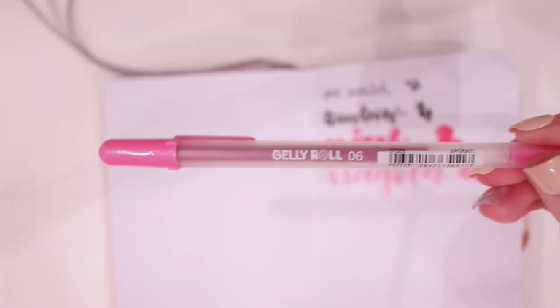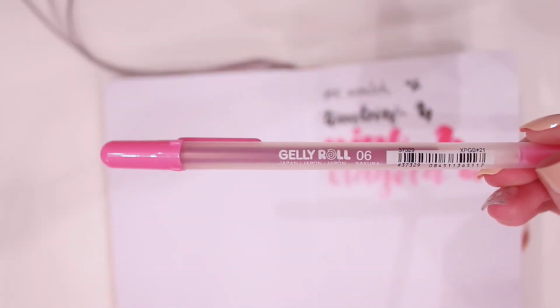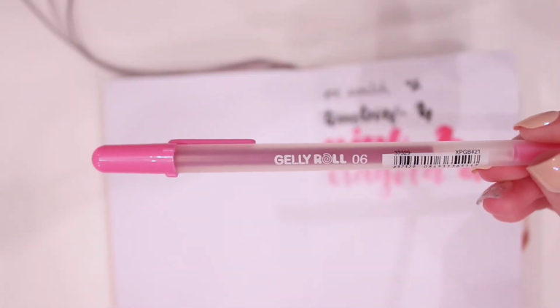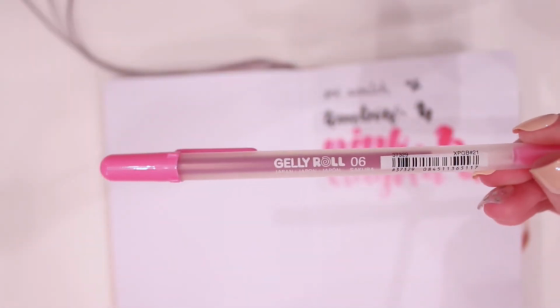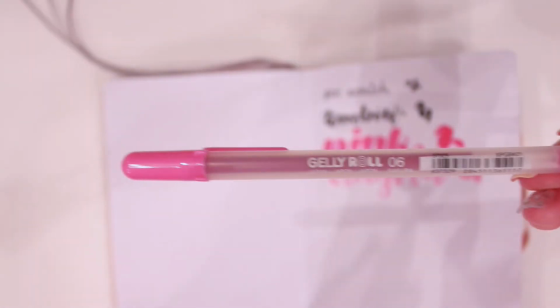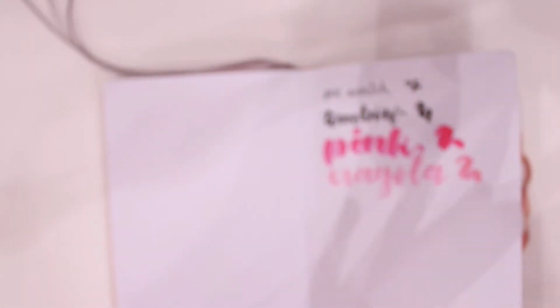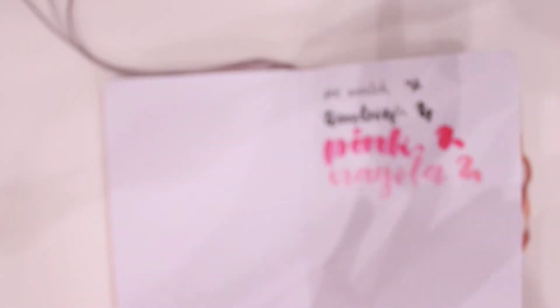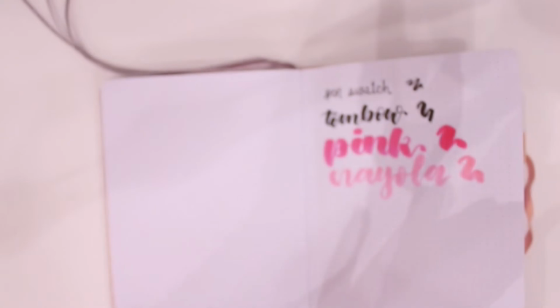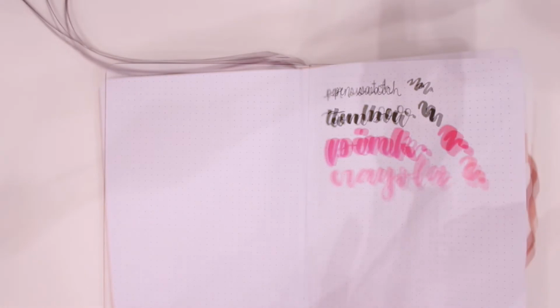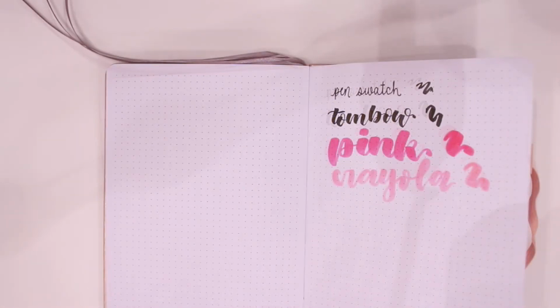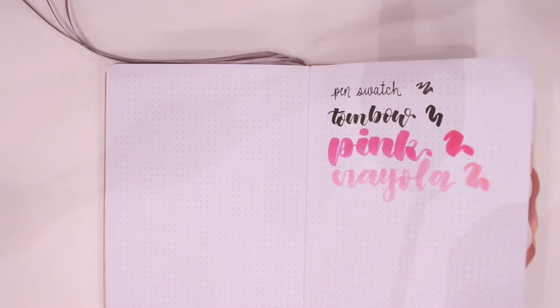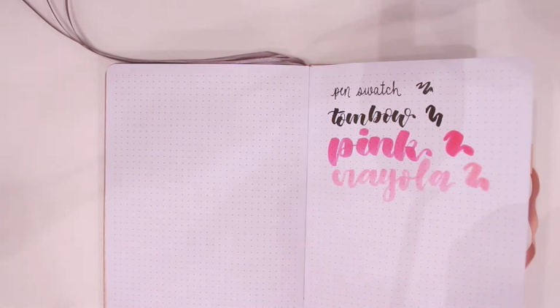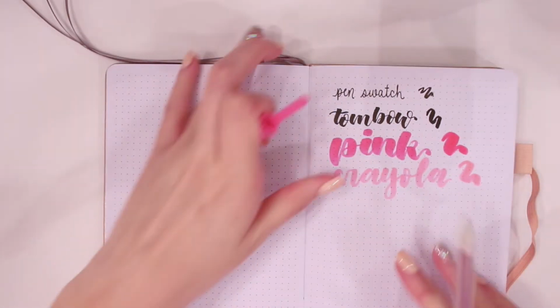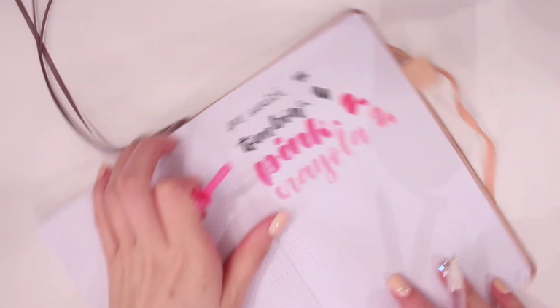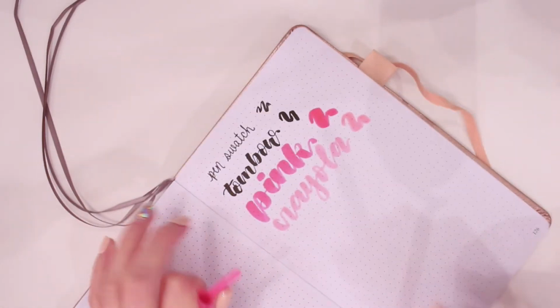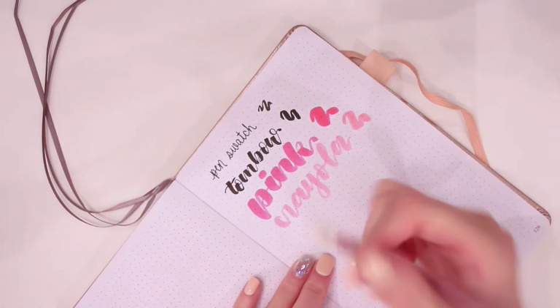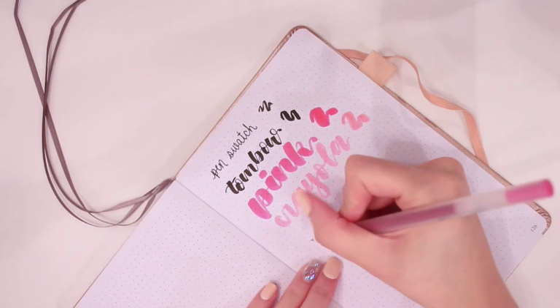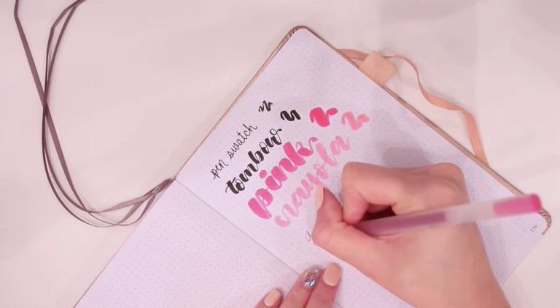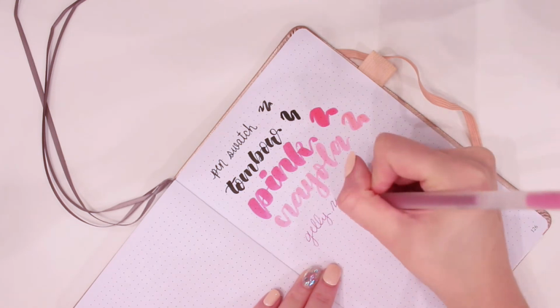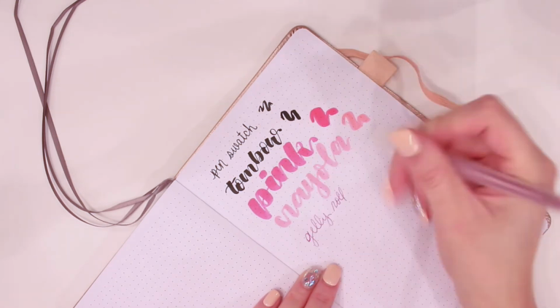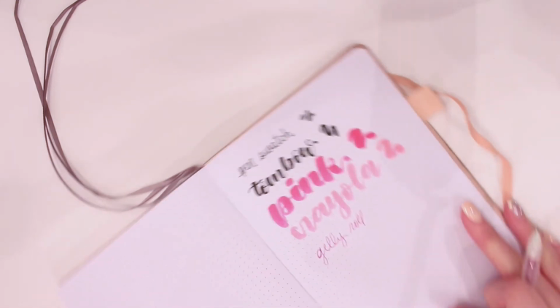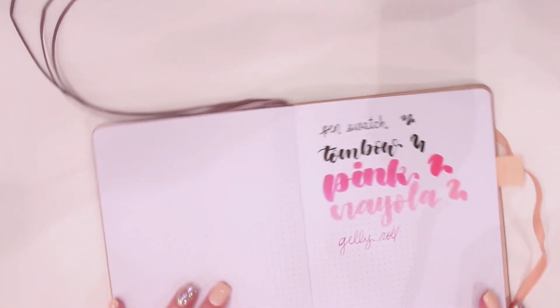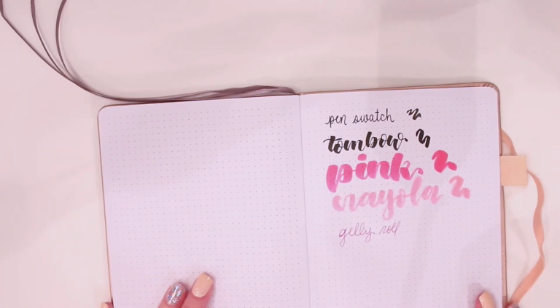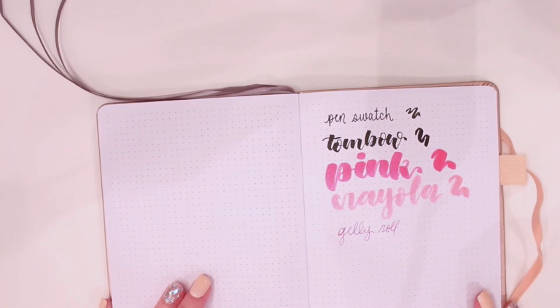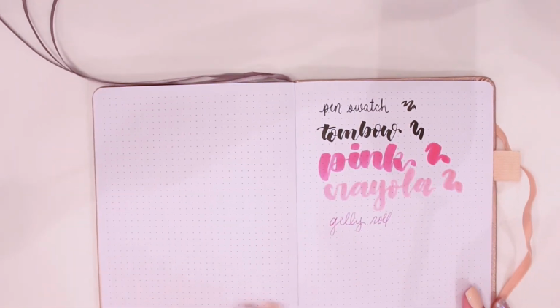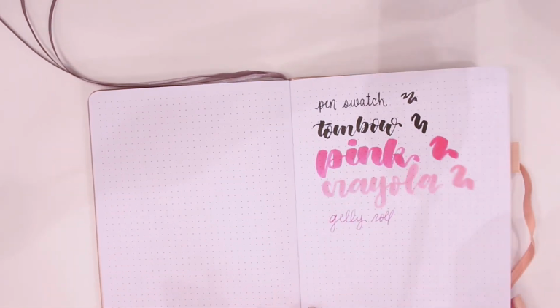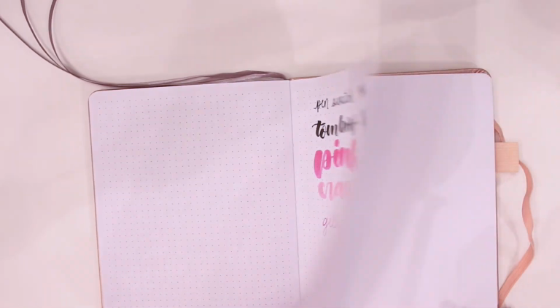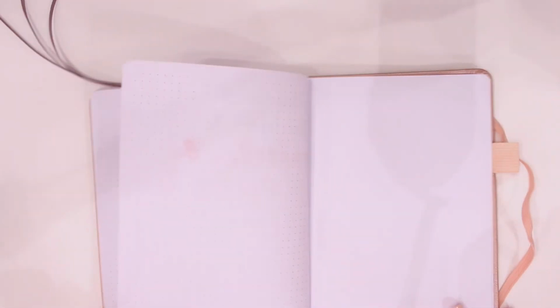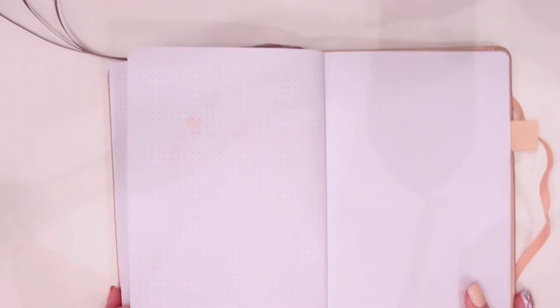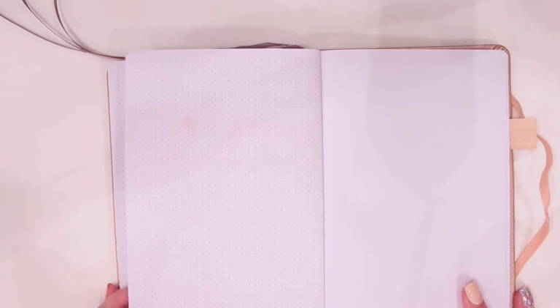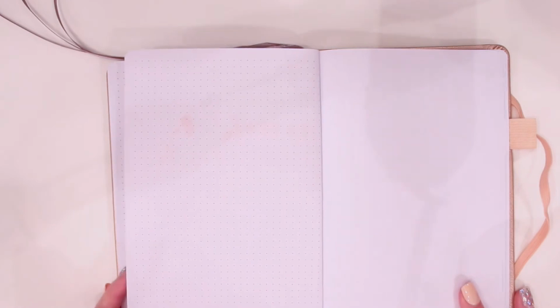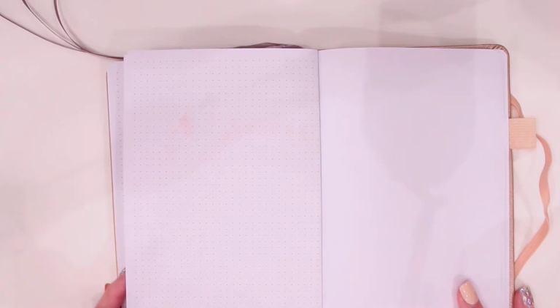I also decided to swatch a Gelly Roll pen because these are a pretty thick, liquidy ink consistency. I did swatch this and I did not get any bleed through or any ghosting with these as well.